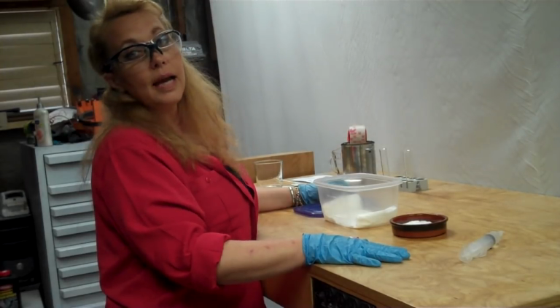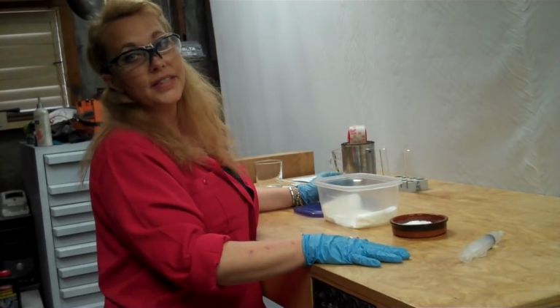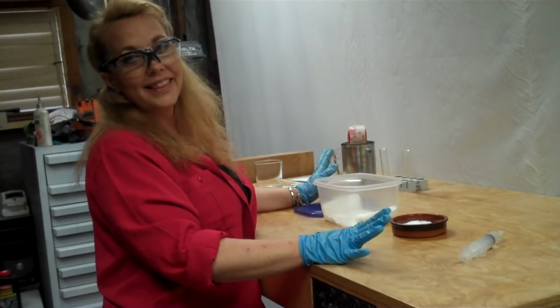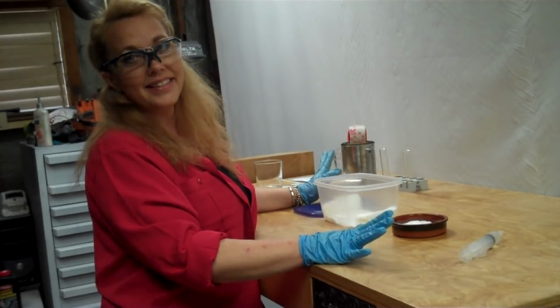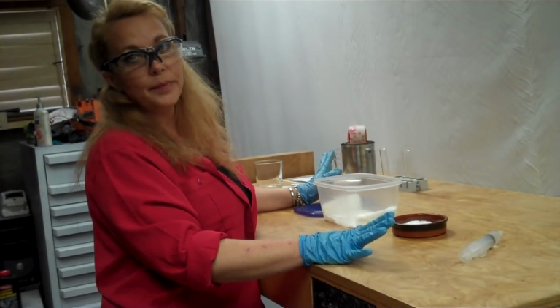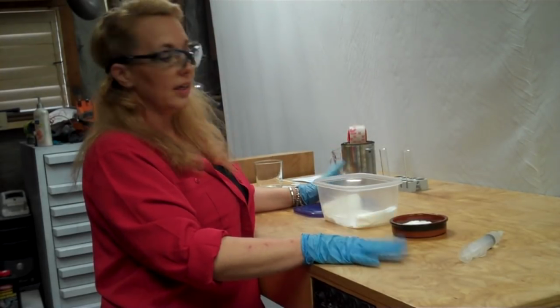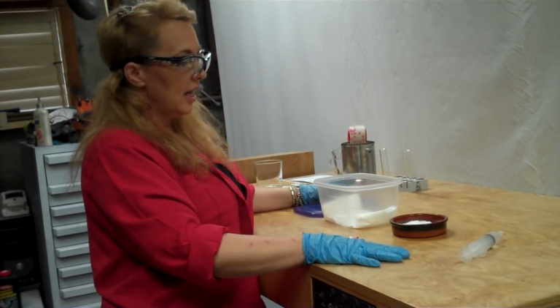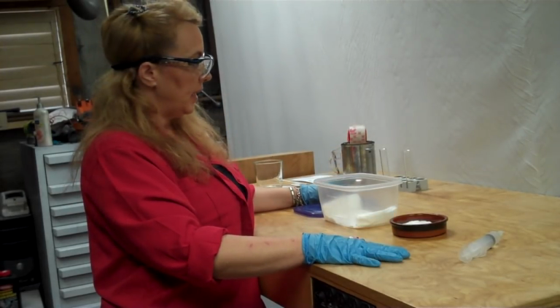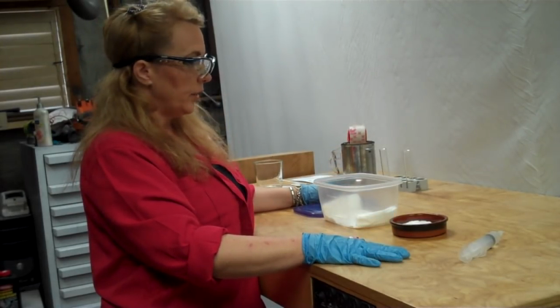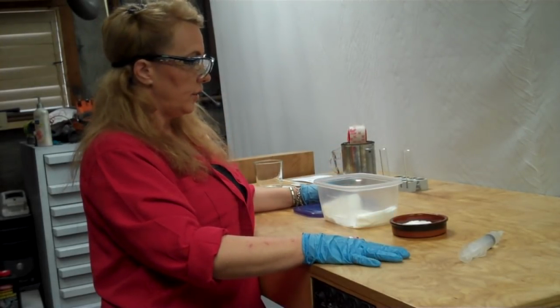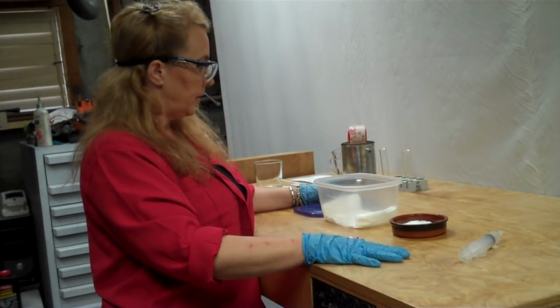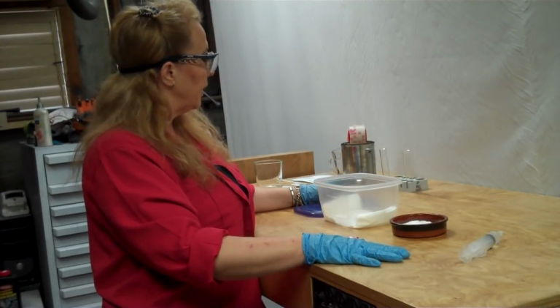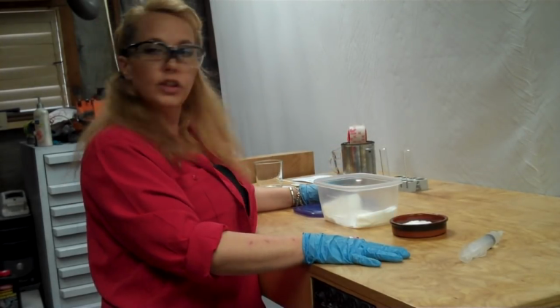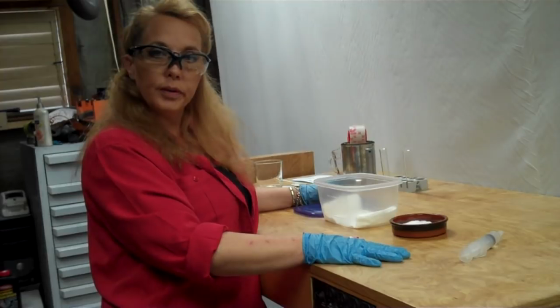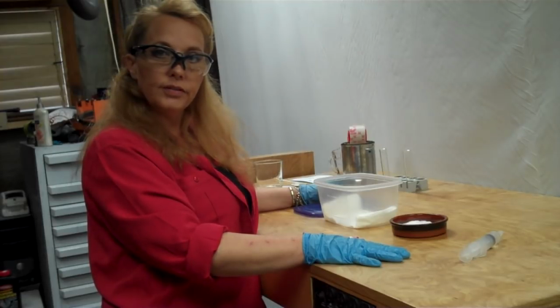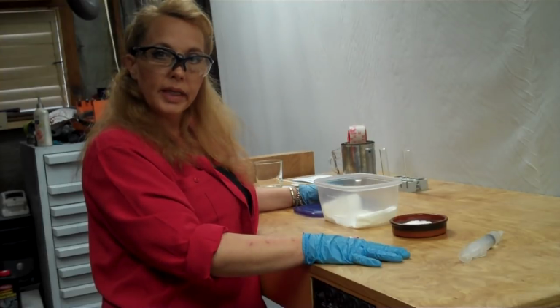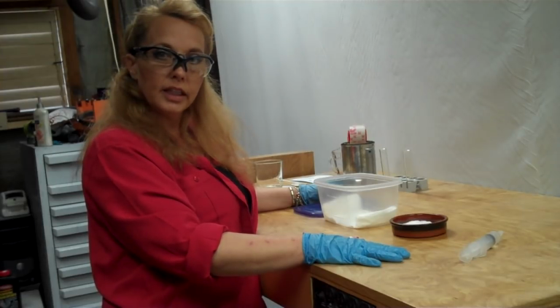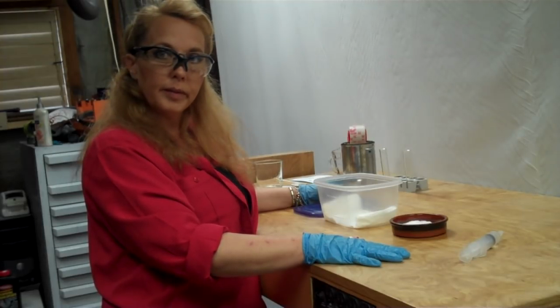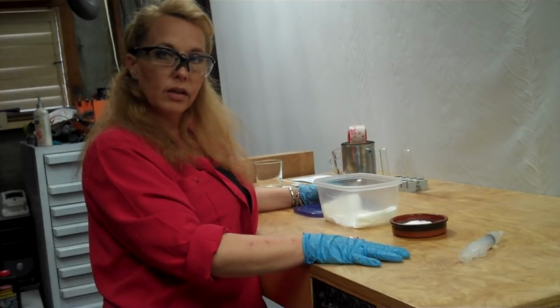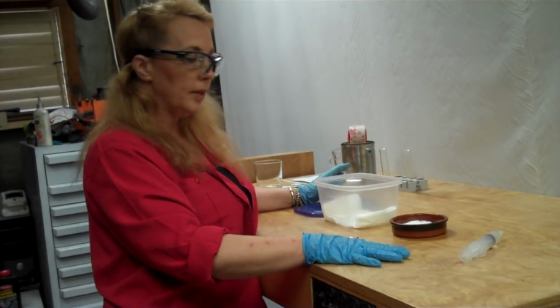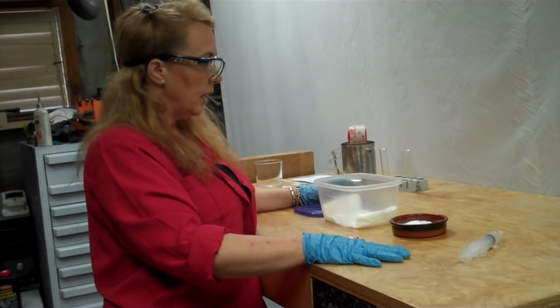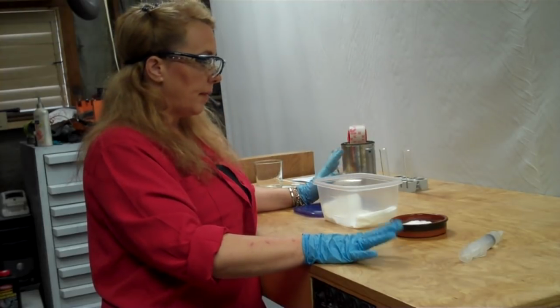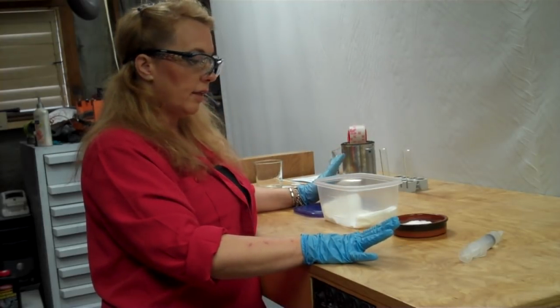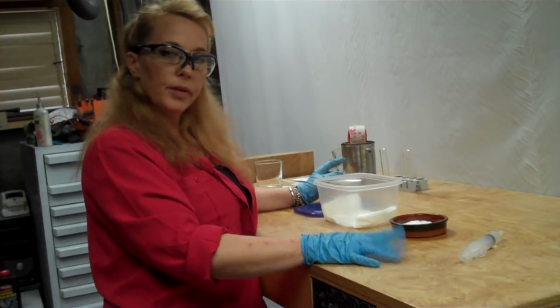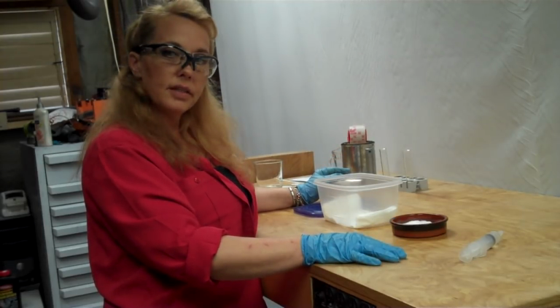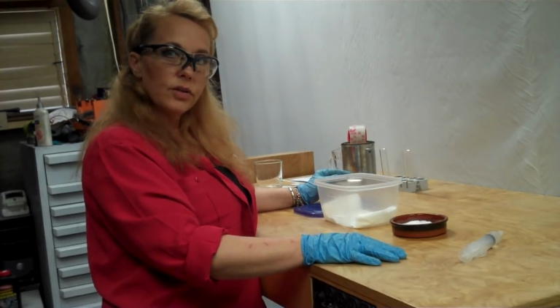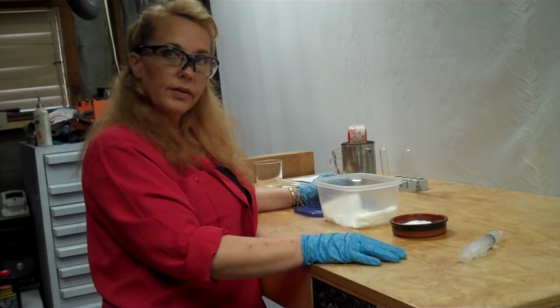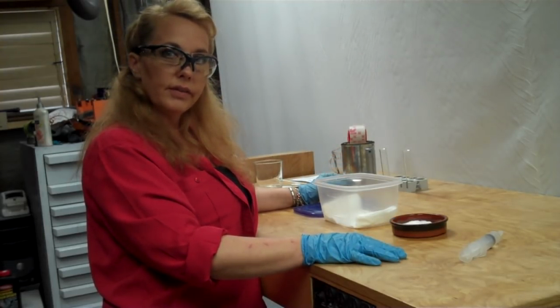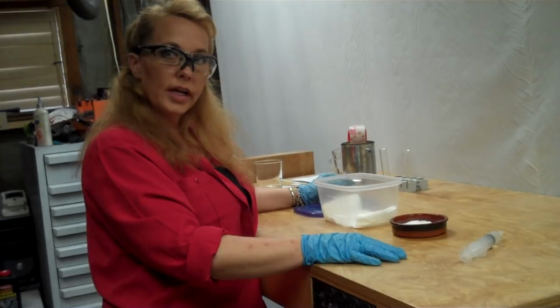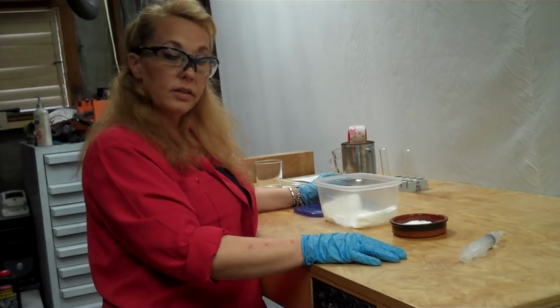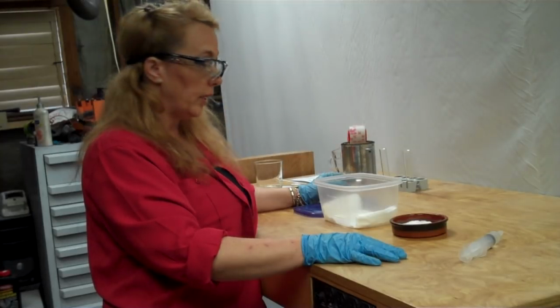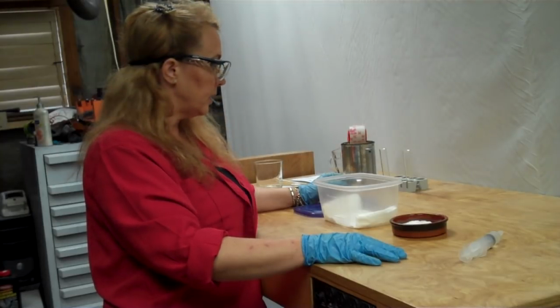Hi professor, this is Denise Baker and I'm going to do the super glue fuming experiment here at home. I had all the supplies so I thought I would give it a try and see just how well it worked.